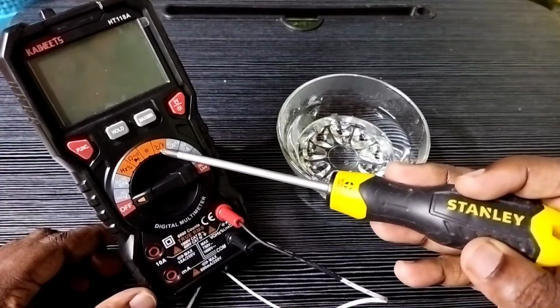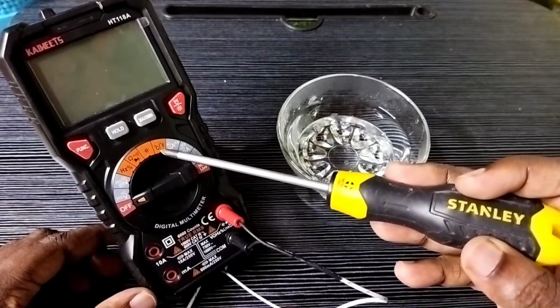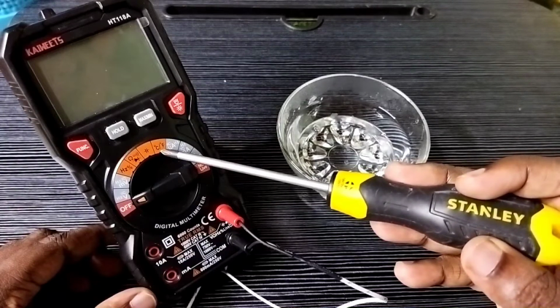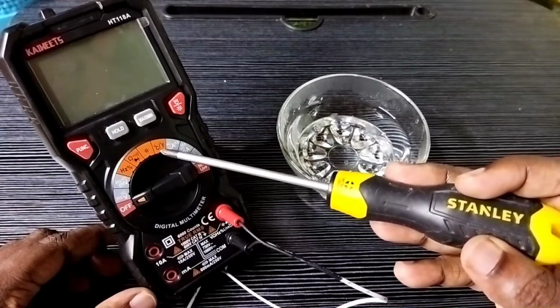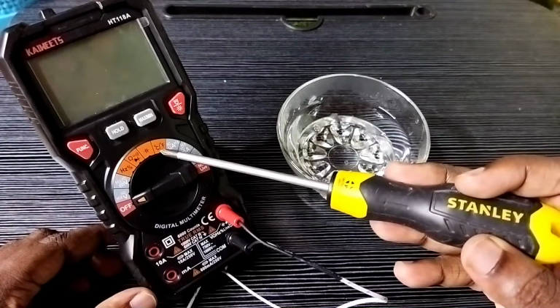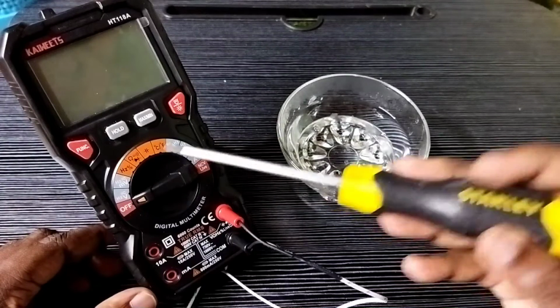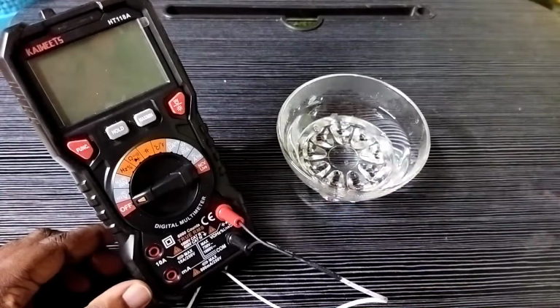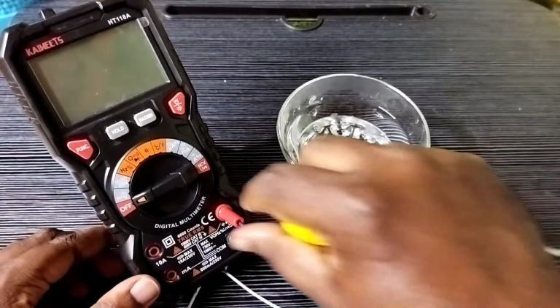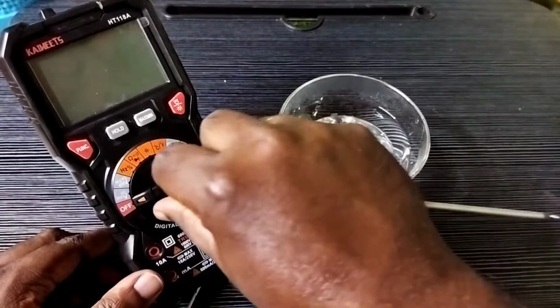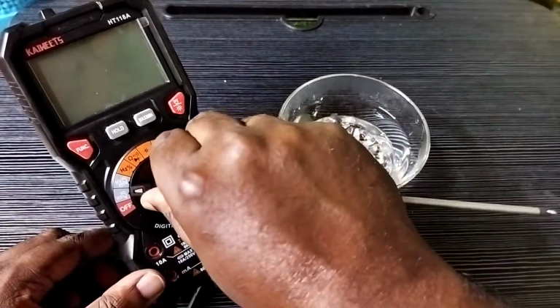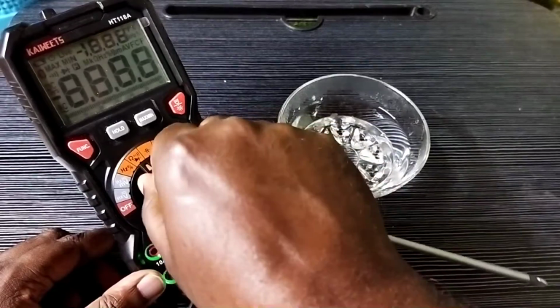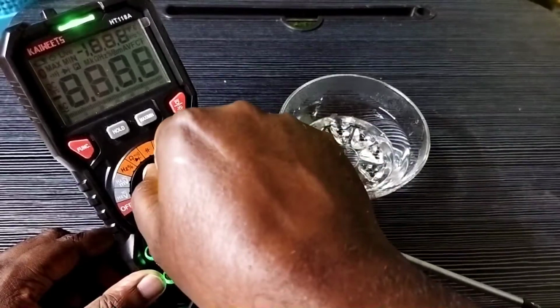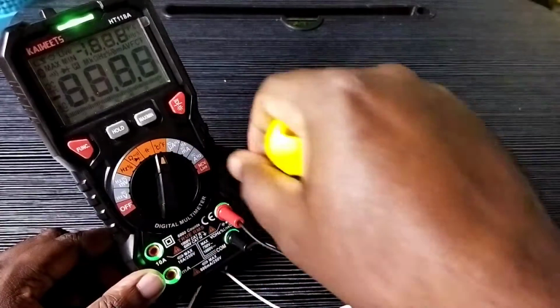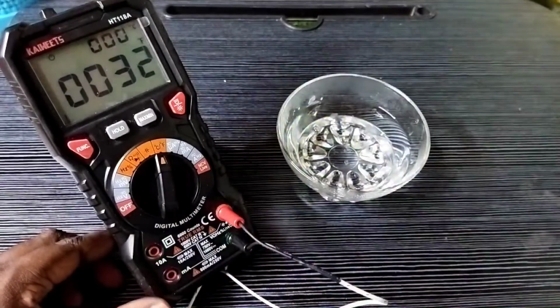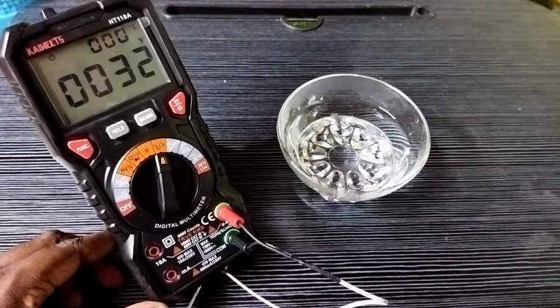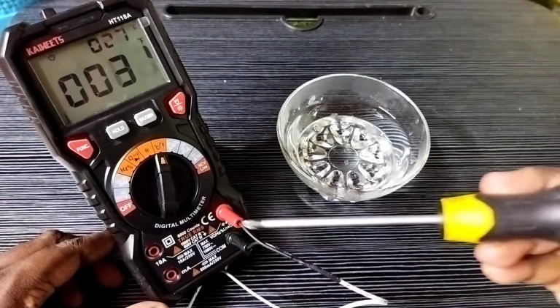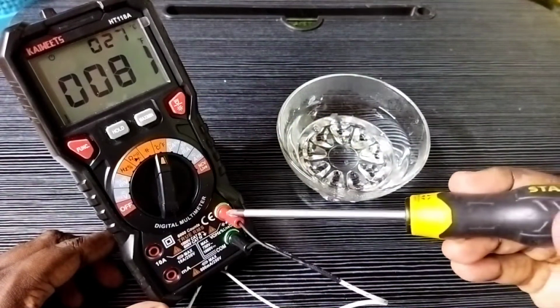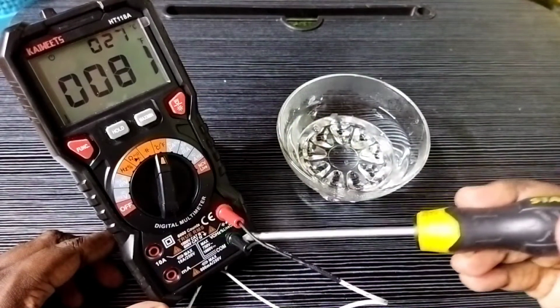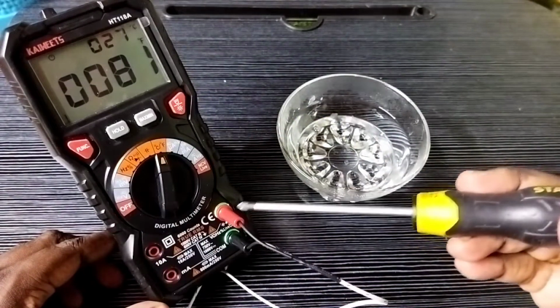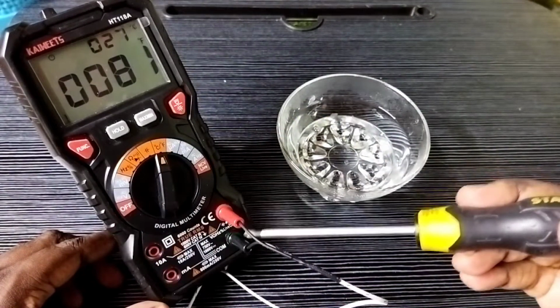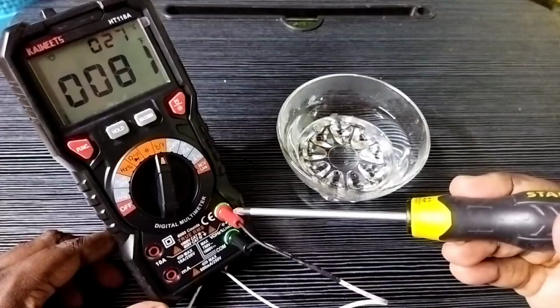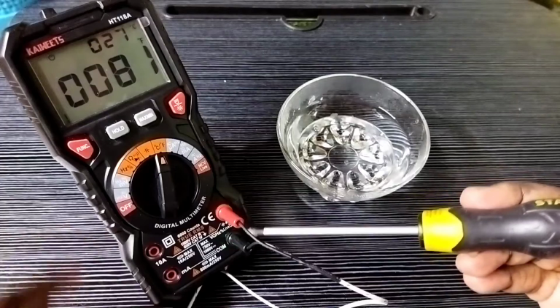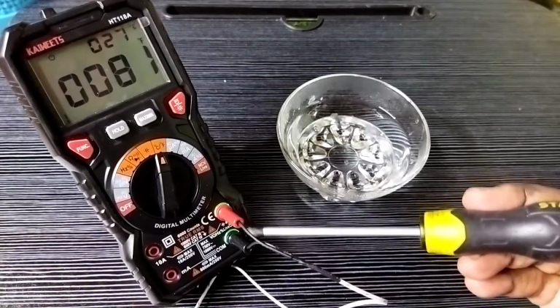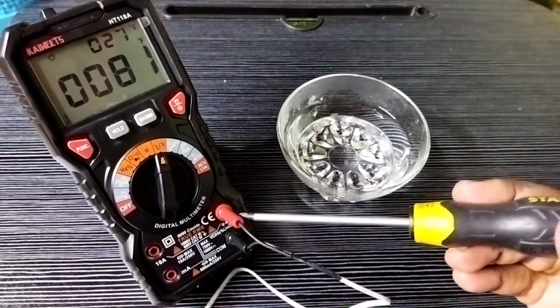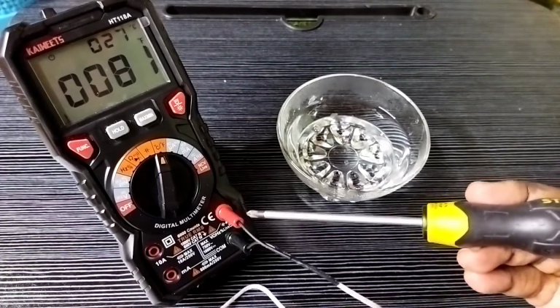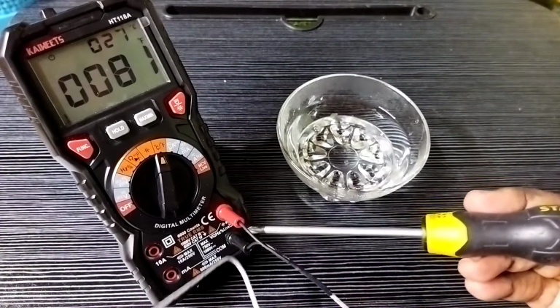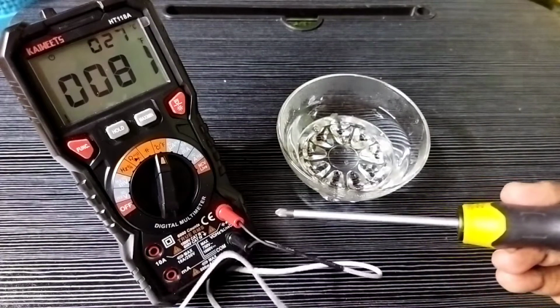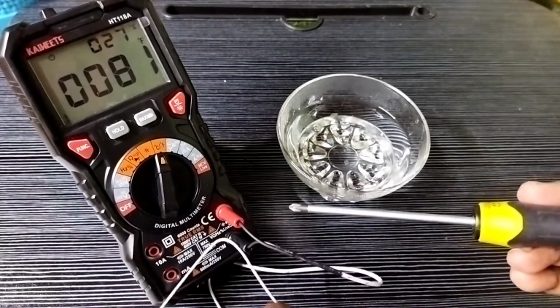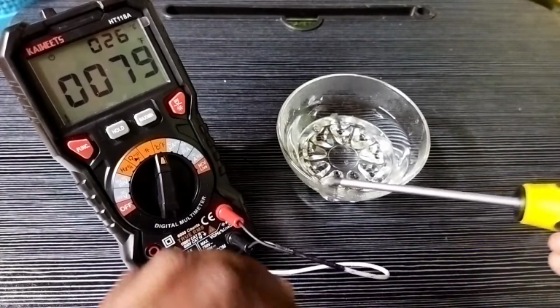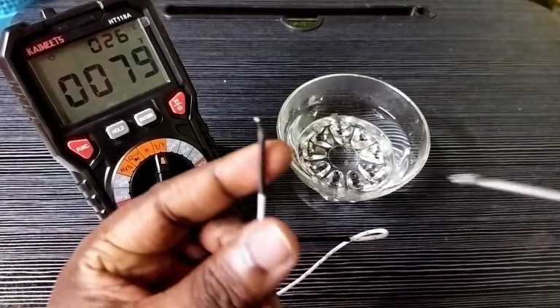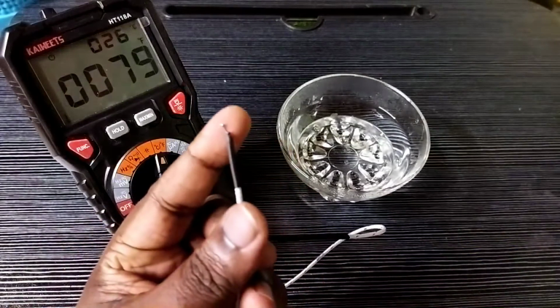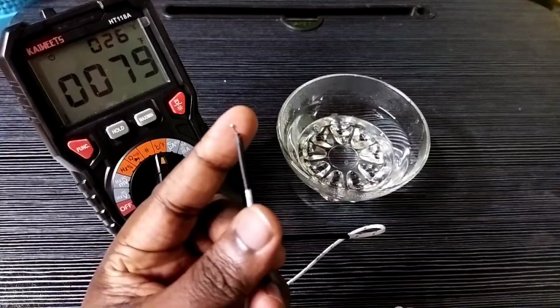We need to select this option using the rotary switch. Rotate the rotary switch, then select the Celsius degree fire and heat function, then connect the test cable here — red cable to the V-terminal and black cable to the COM terminal.